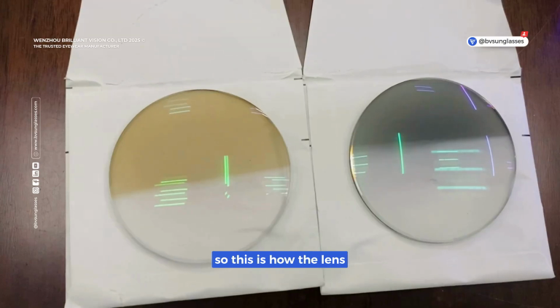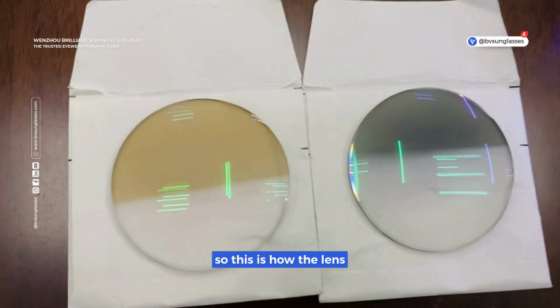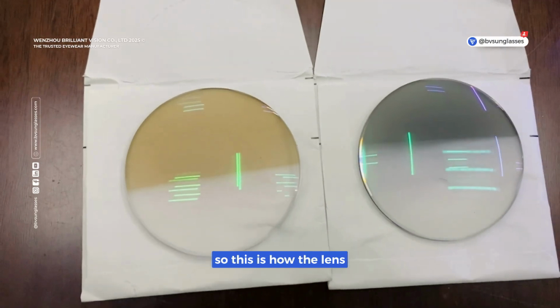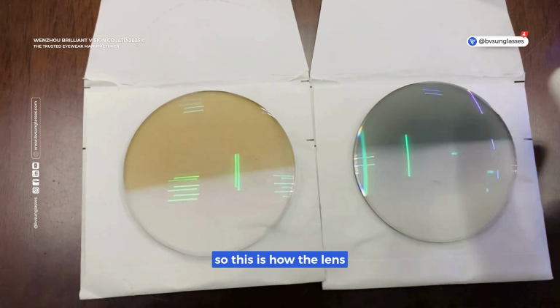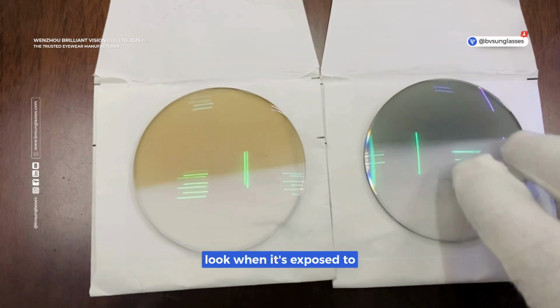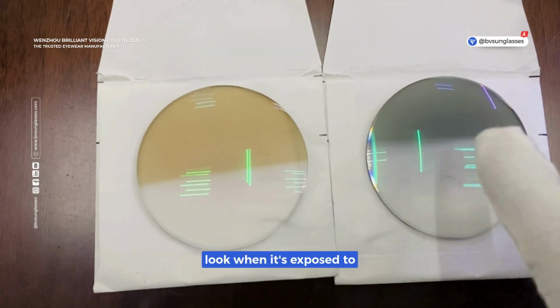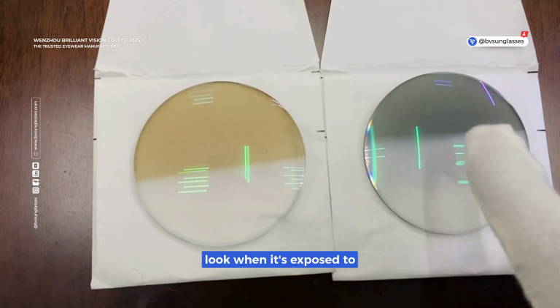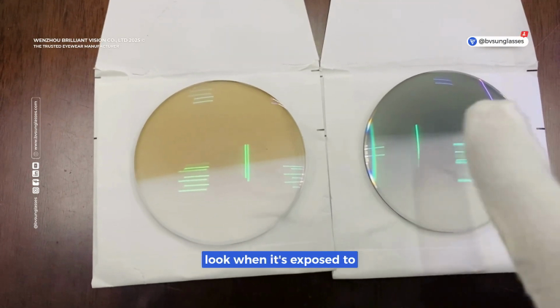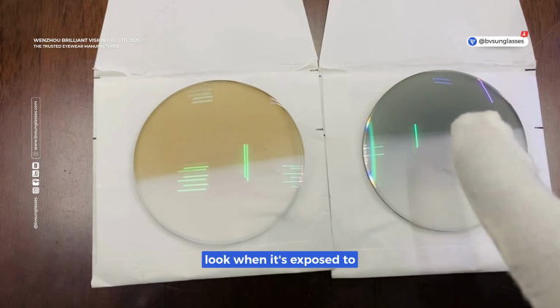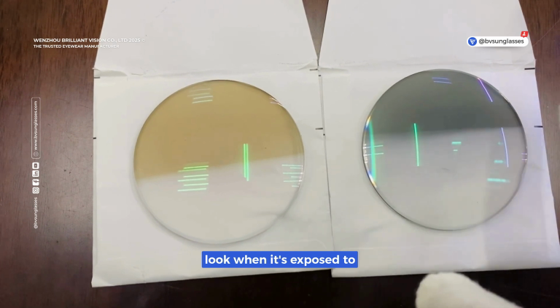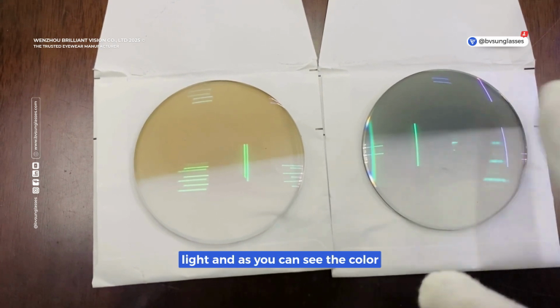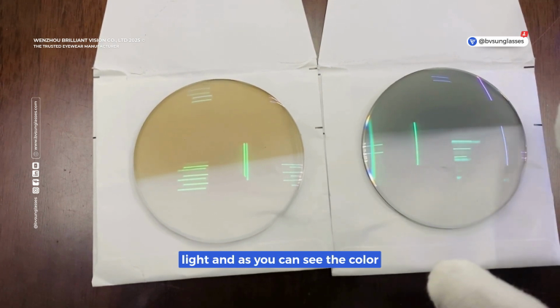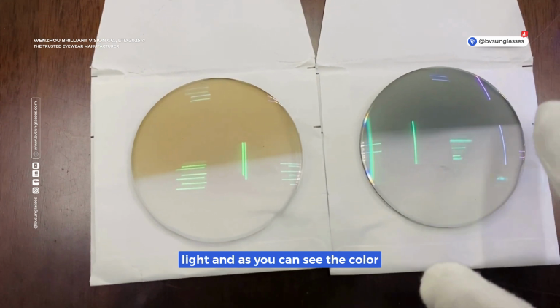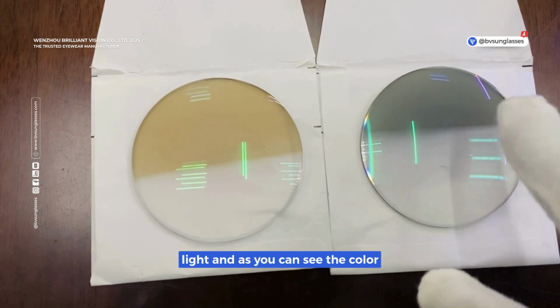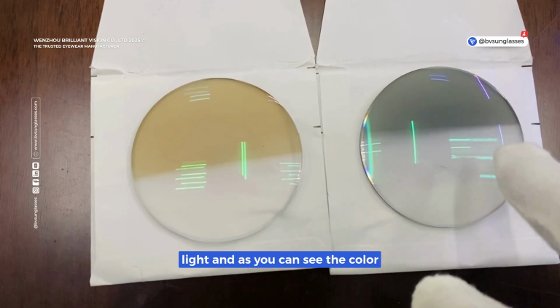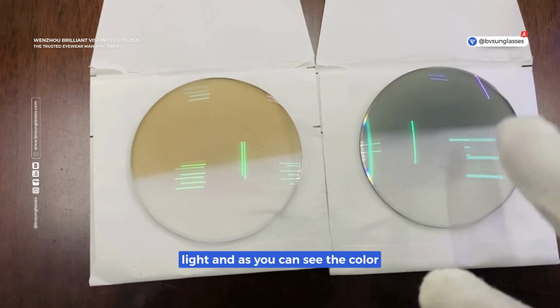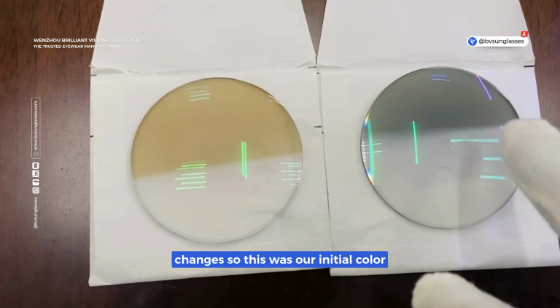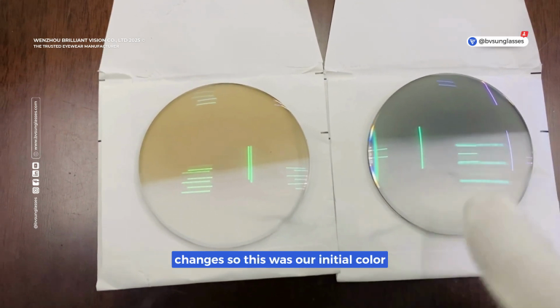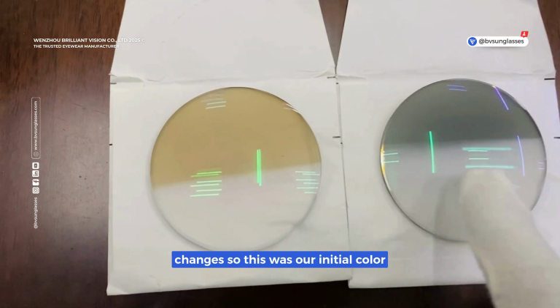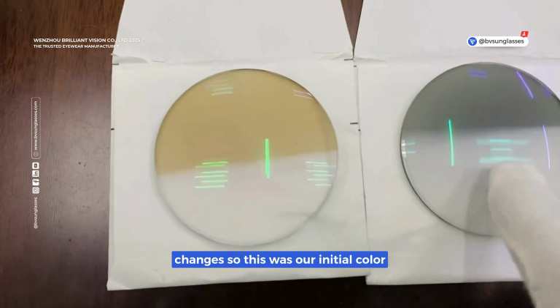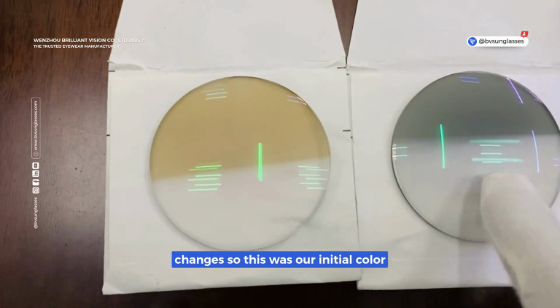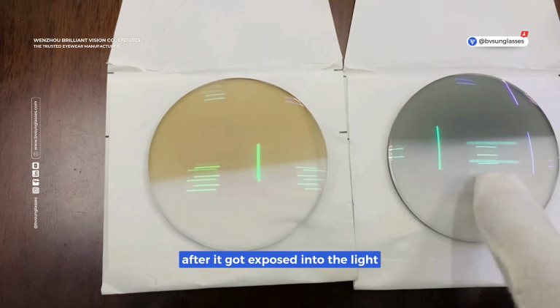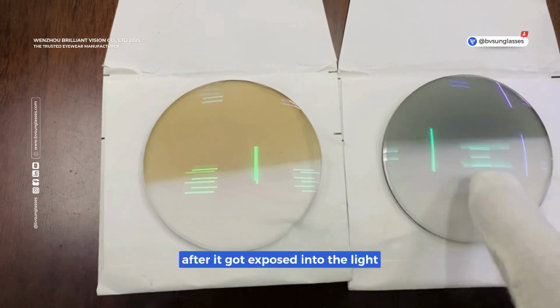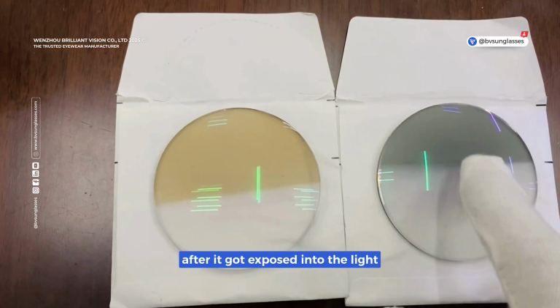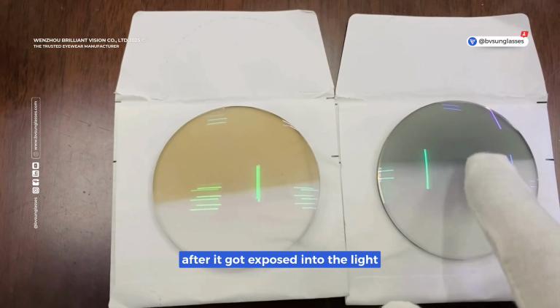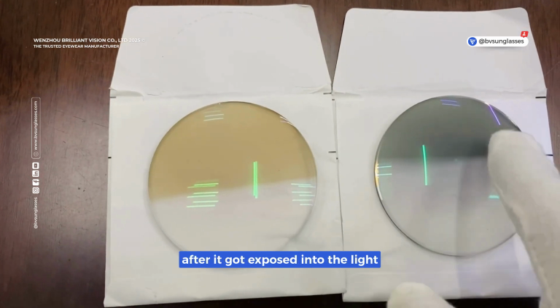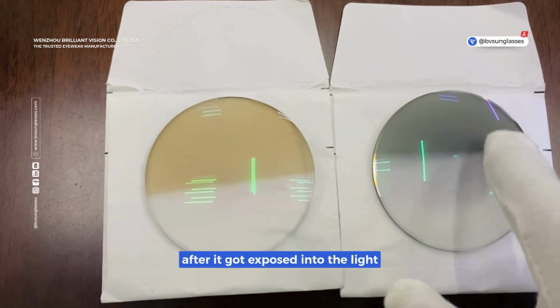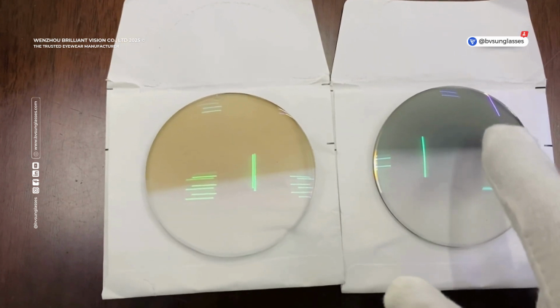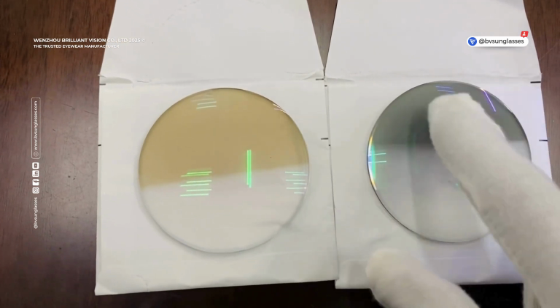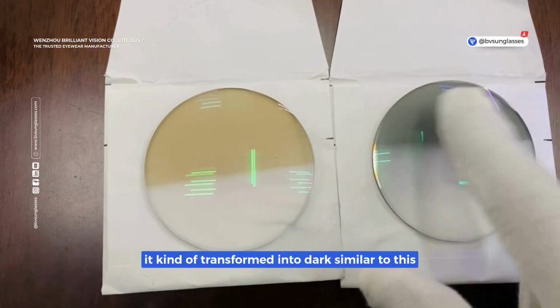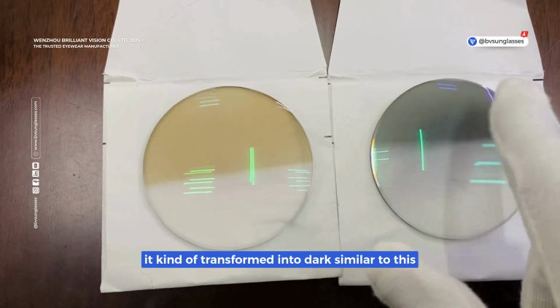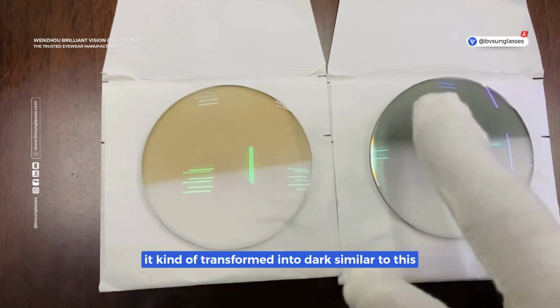So this is how the lens looks when it's exposed to the light — as you can see, the color changes. This was our initial color, and after it got exposed to the light, it transformed into a darker shade.